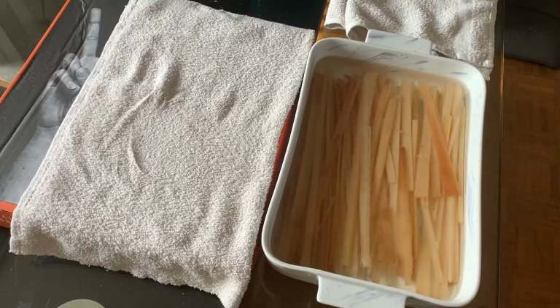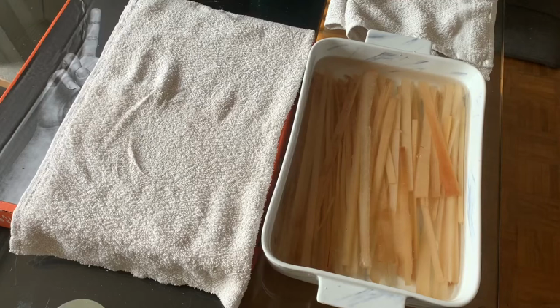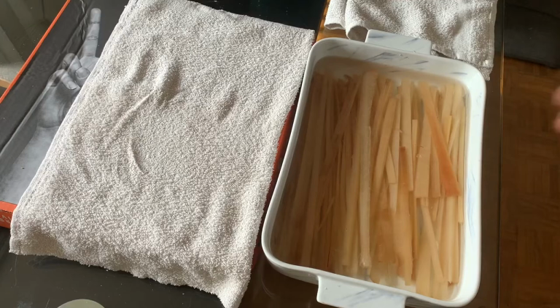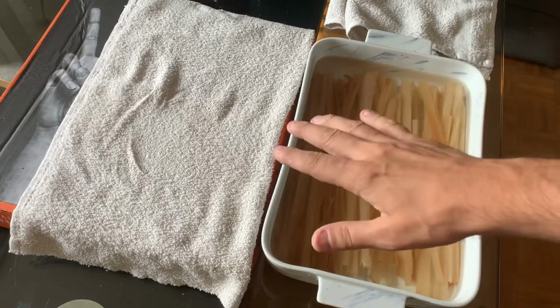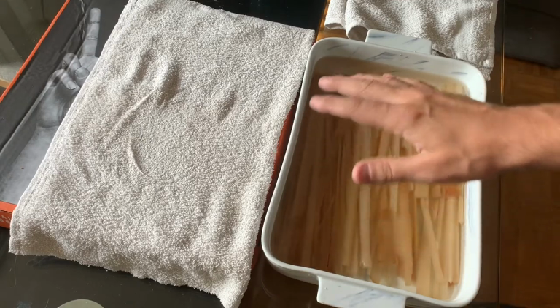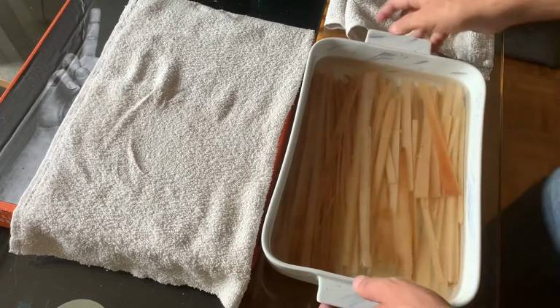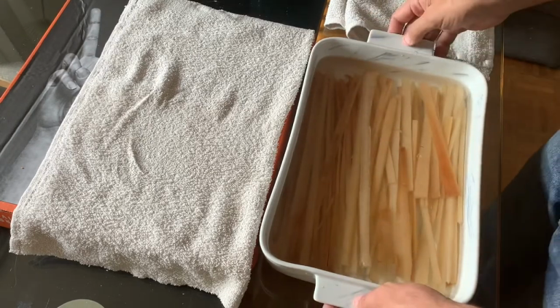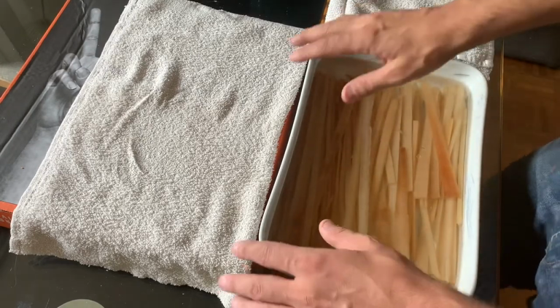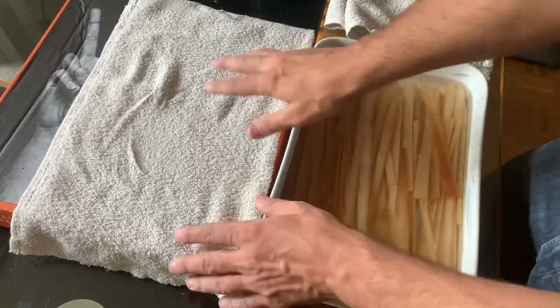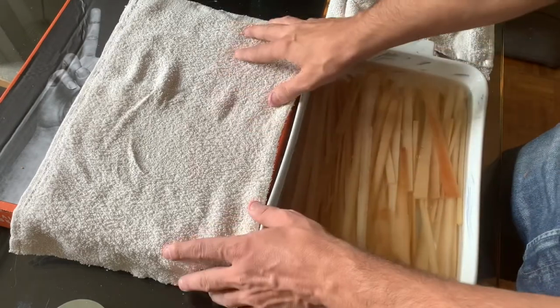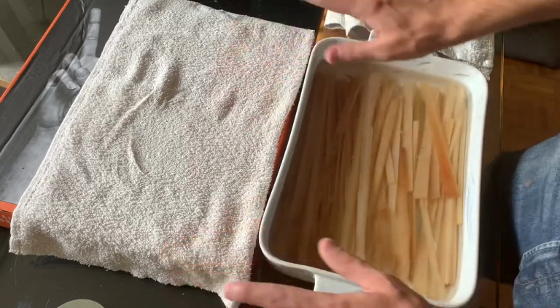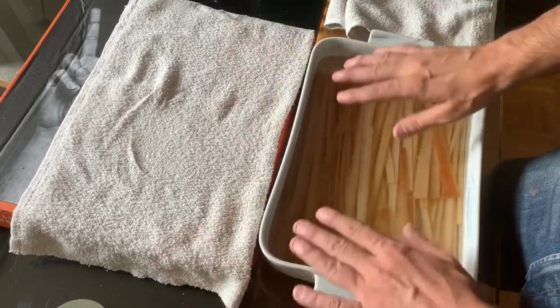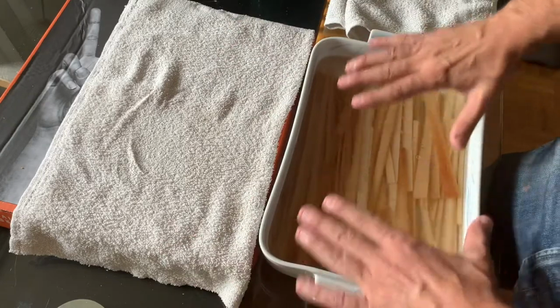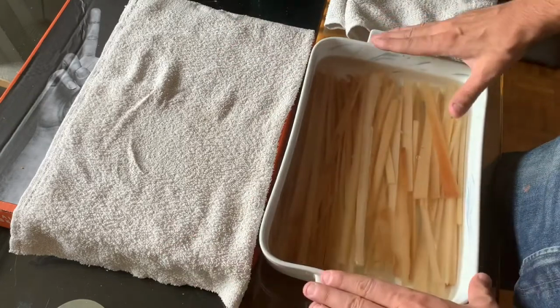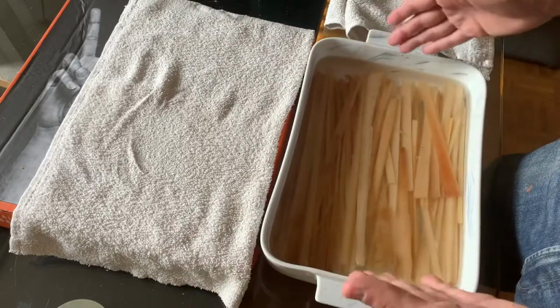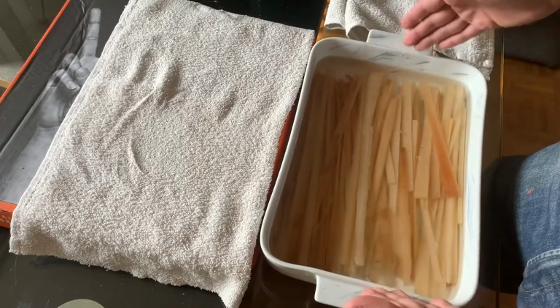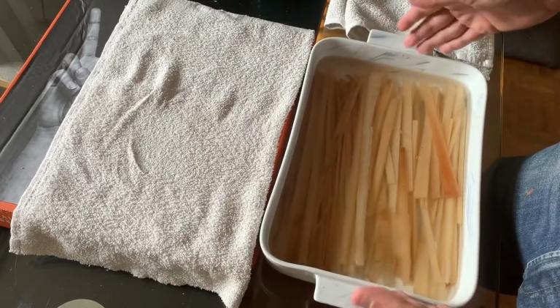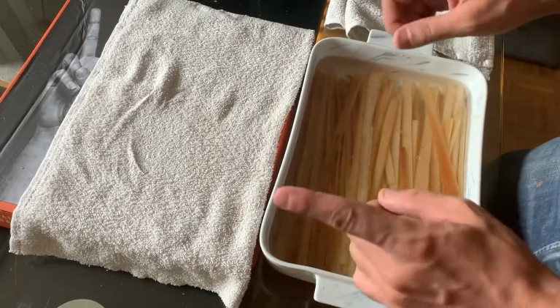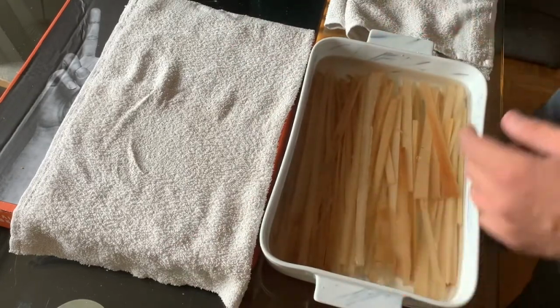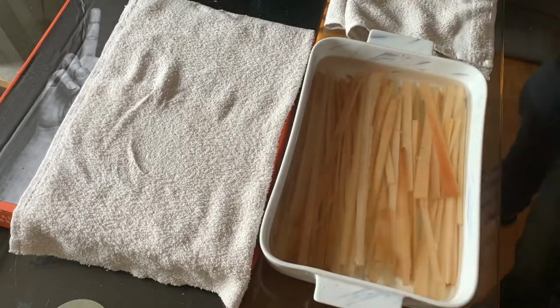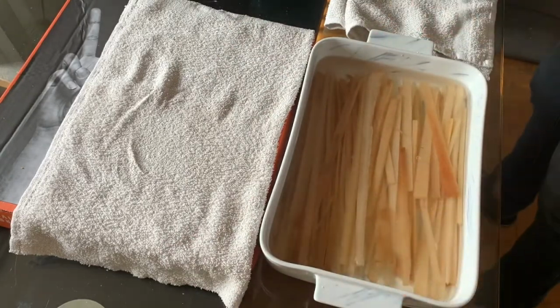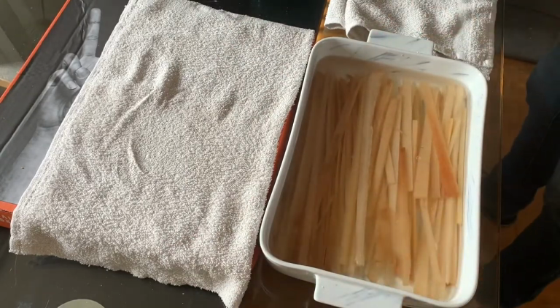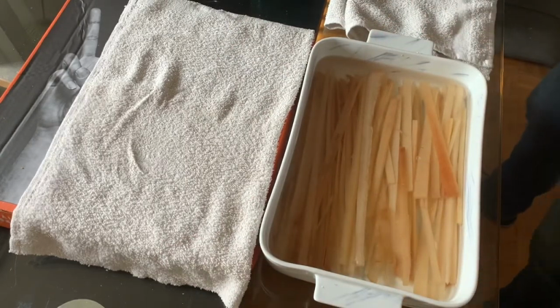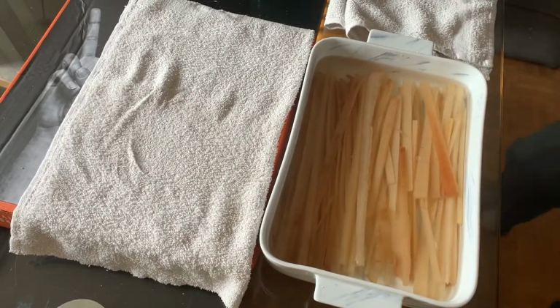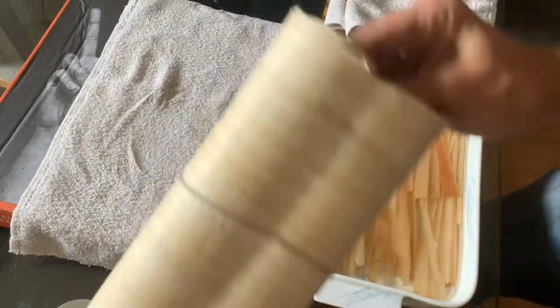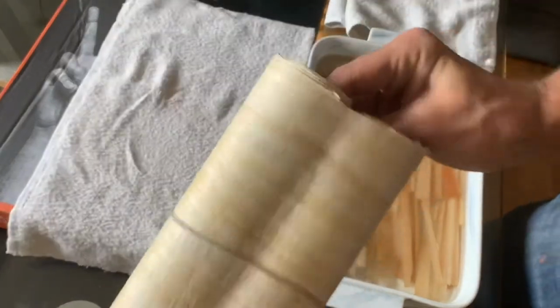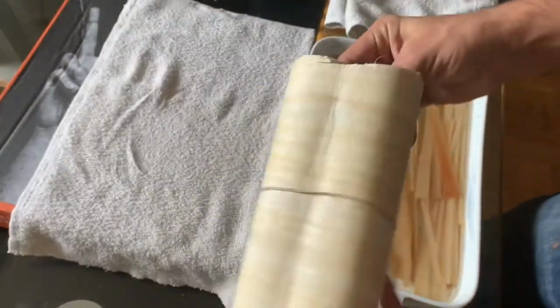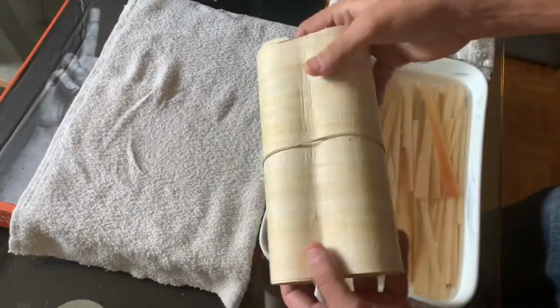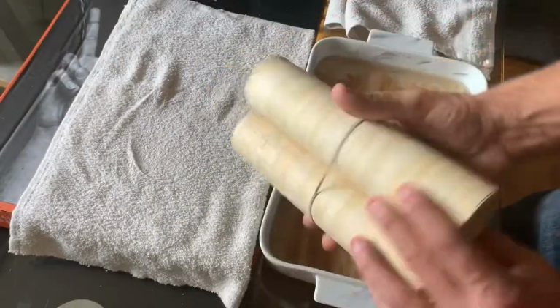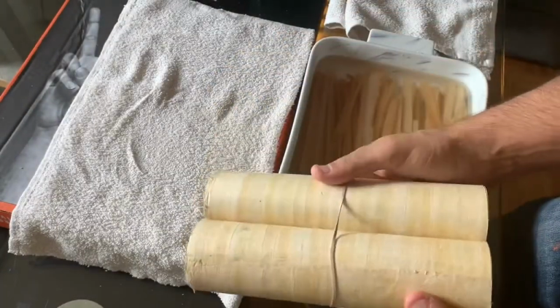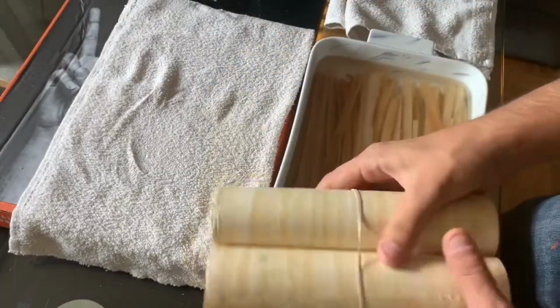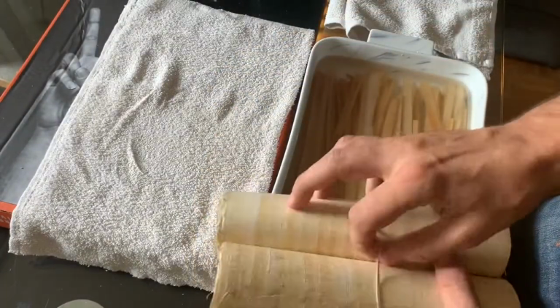Welcome back Egyptology lovers. Today is stage two of papyrus making. I have my papyrus ready — it's been sitting for three days to get to the color that I want. This is the color that I prefer for when I write on papyrus.